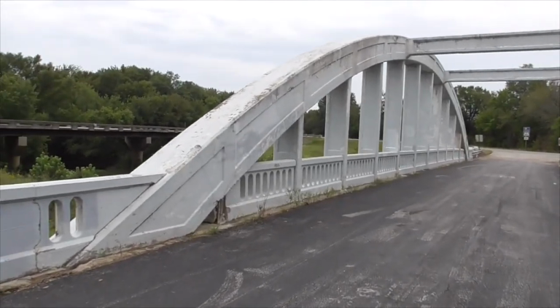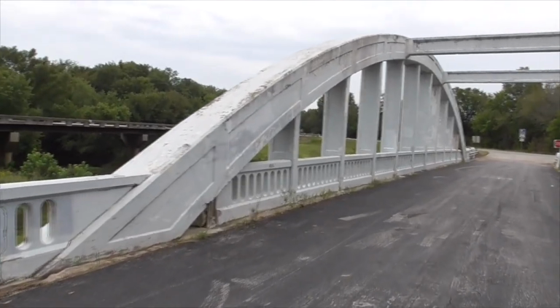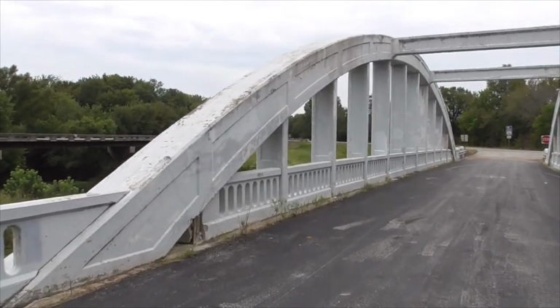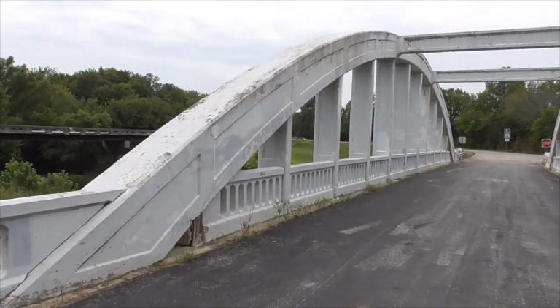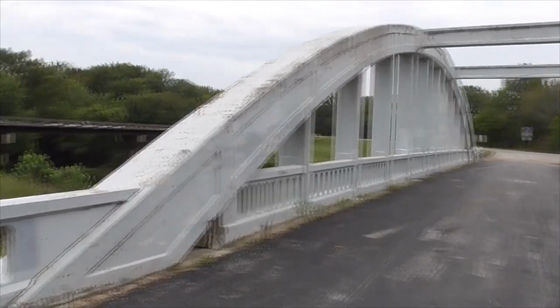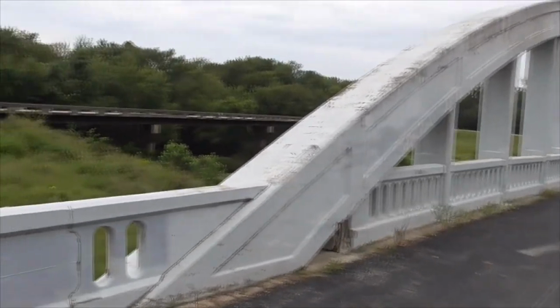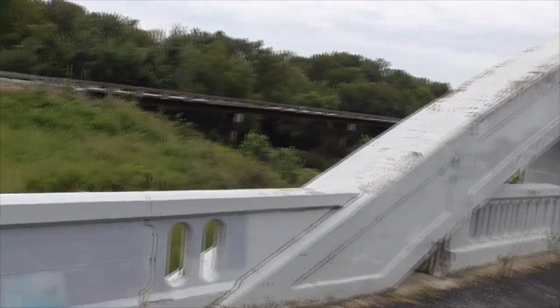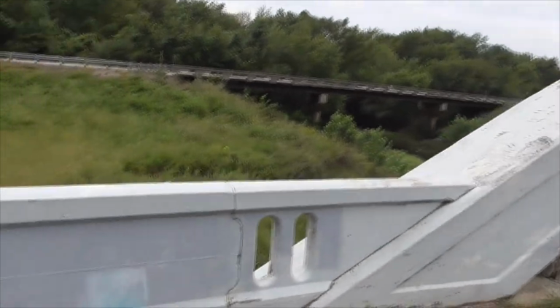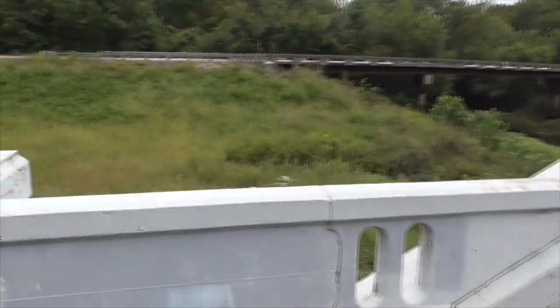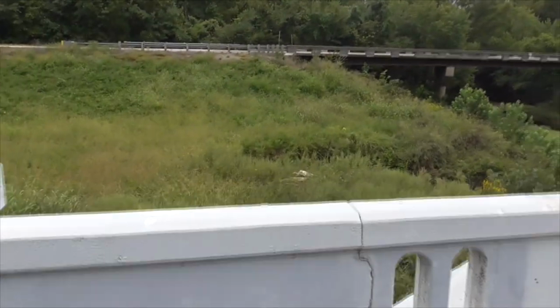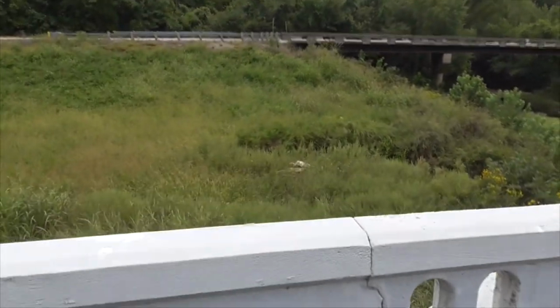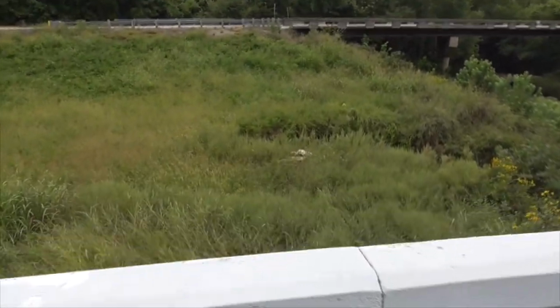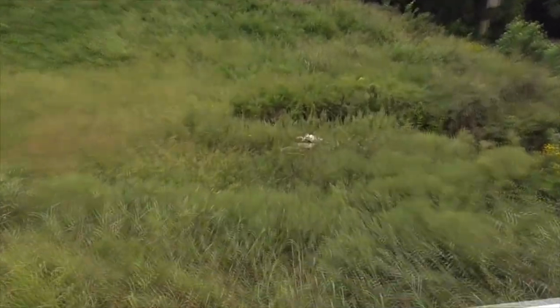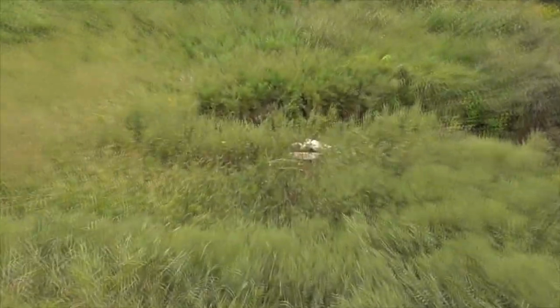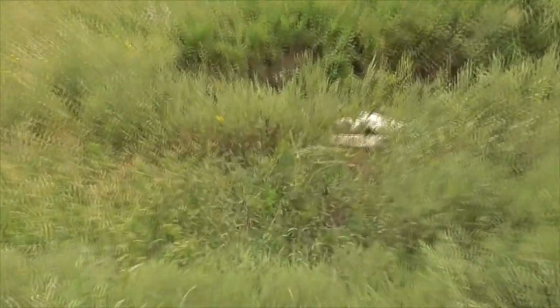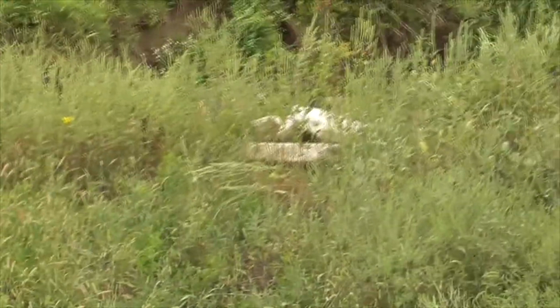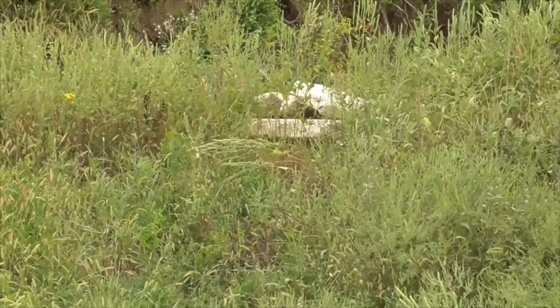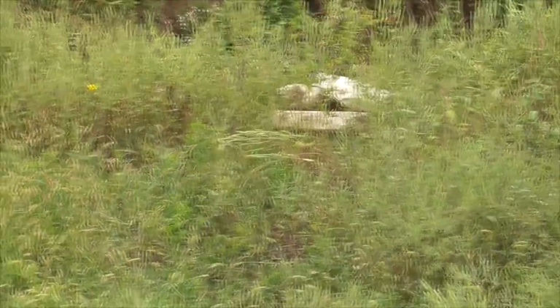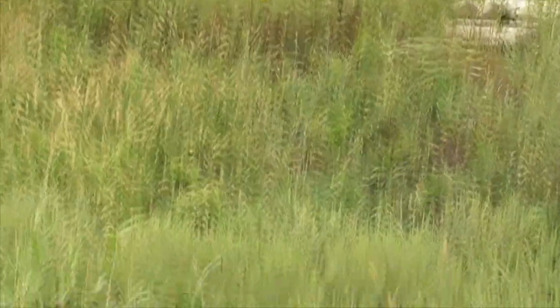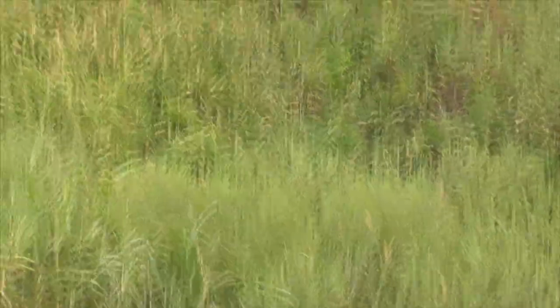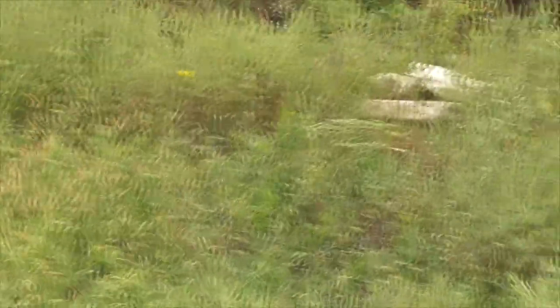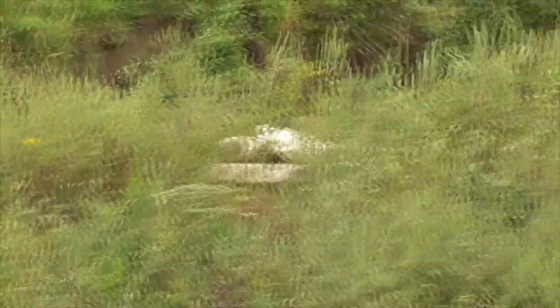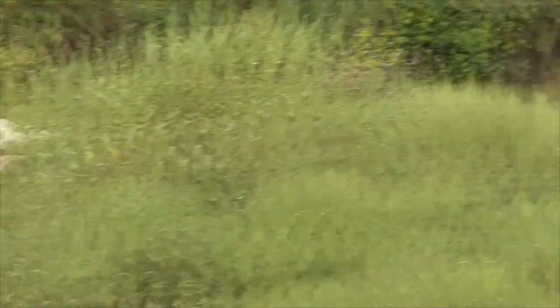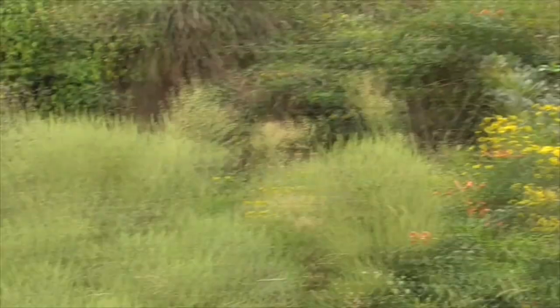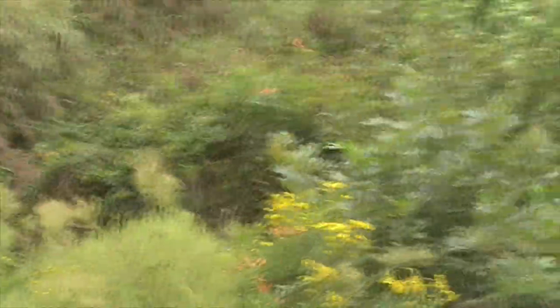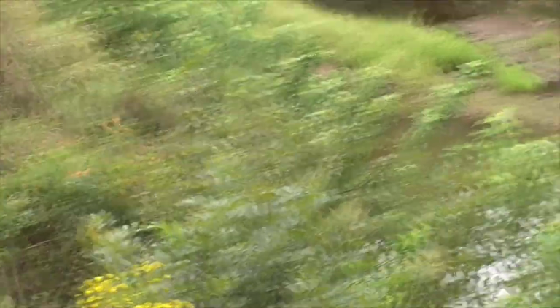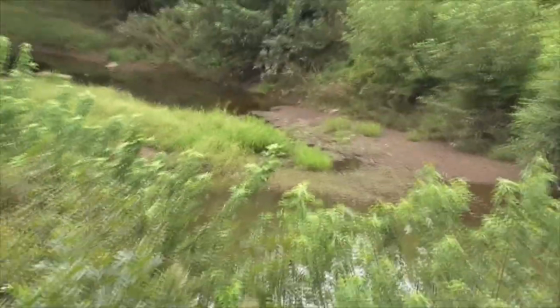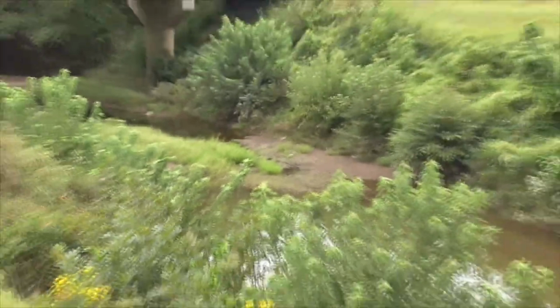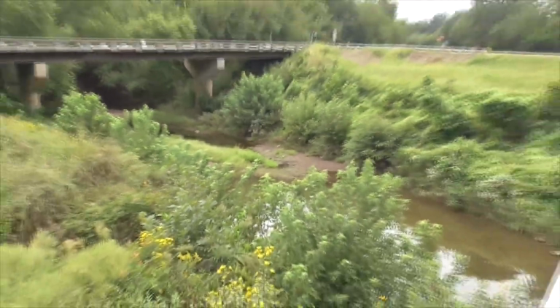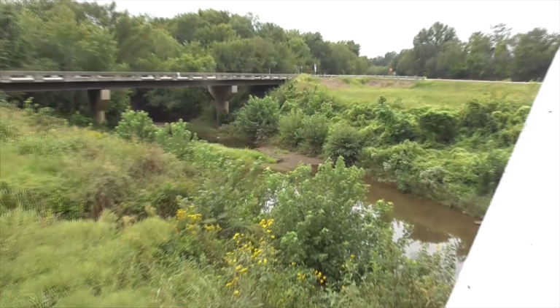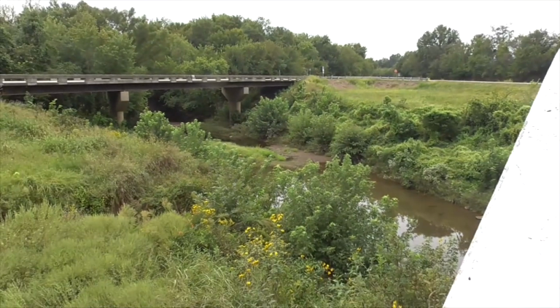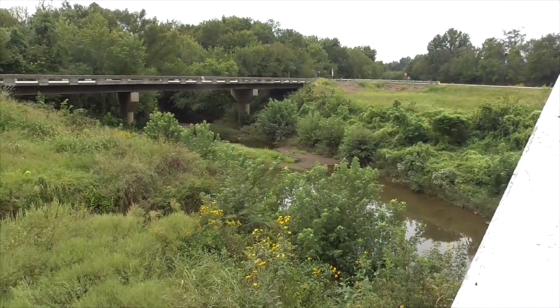There used to be another bridge even before that. Right down here — see that little concrete structure down there? That's the old abutment for the older, older bridge.